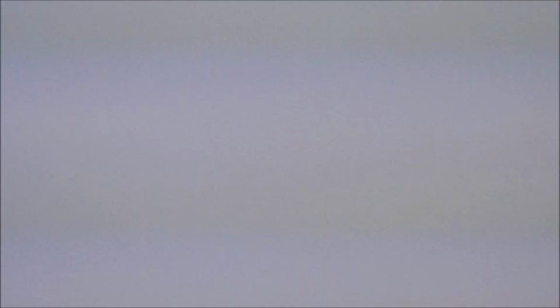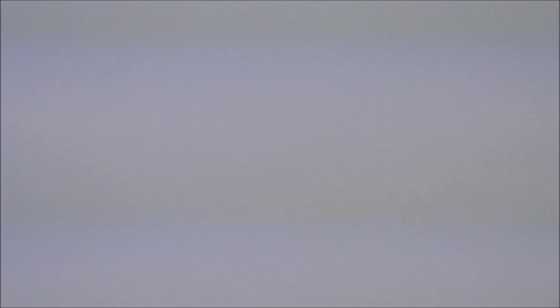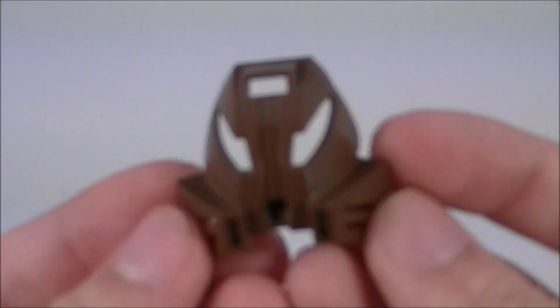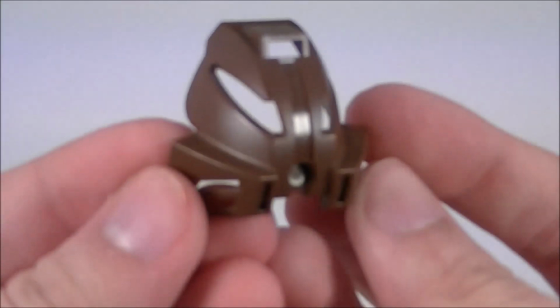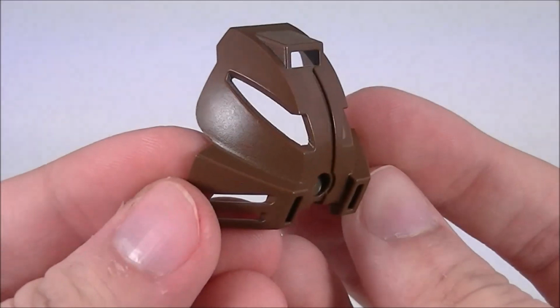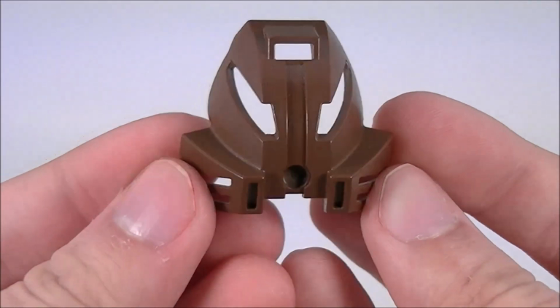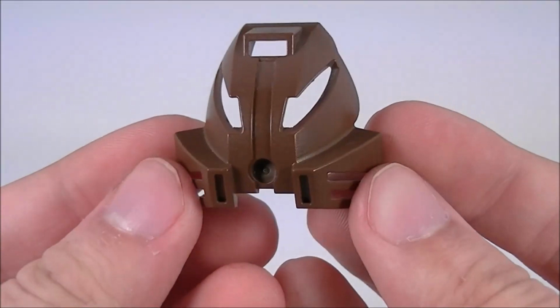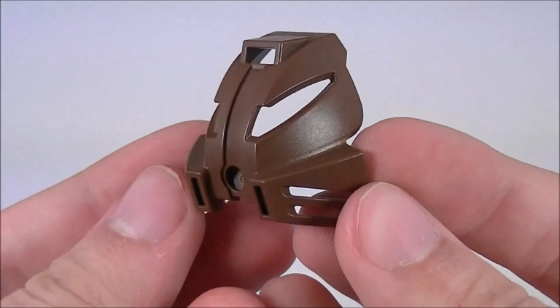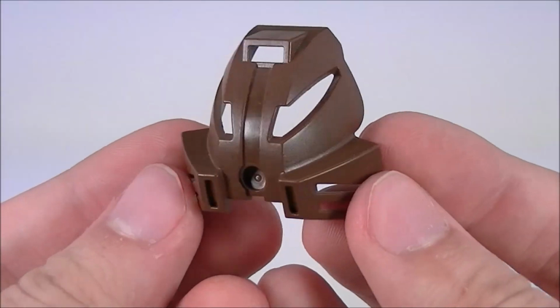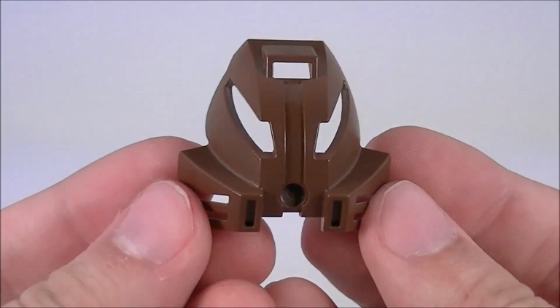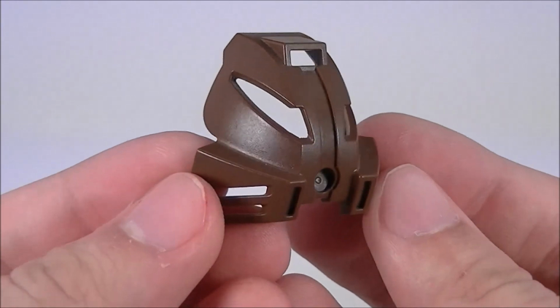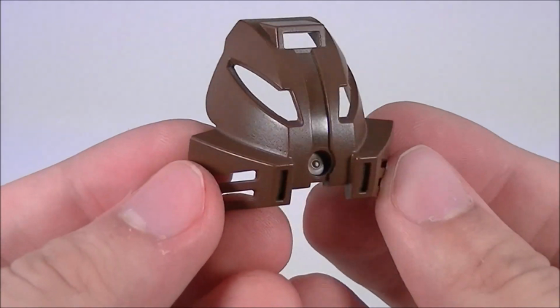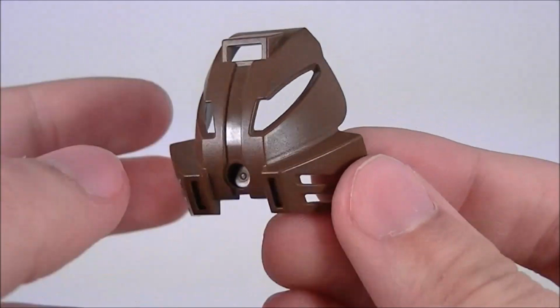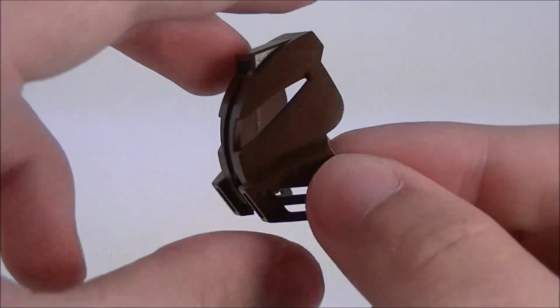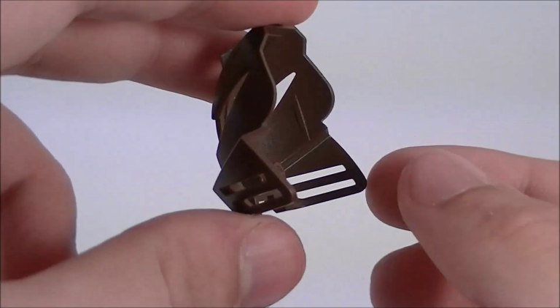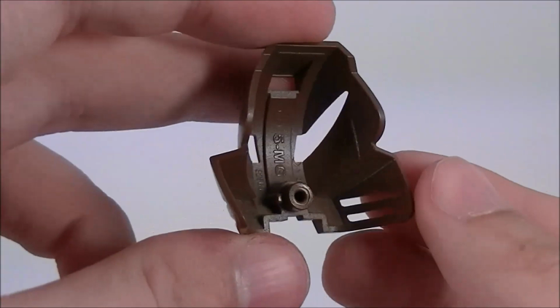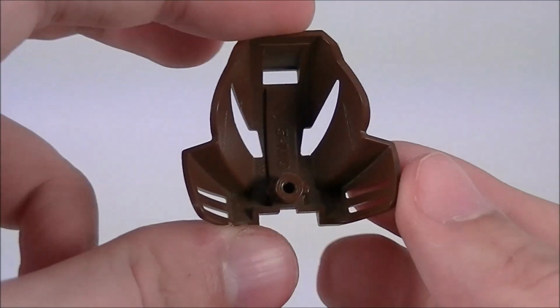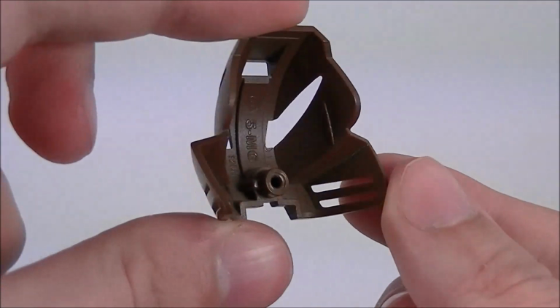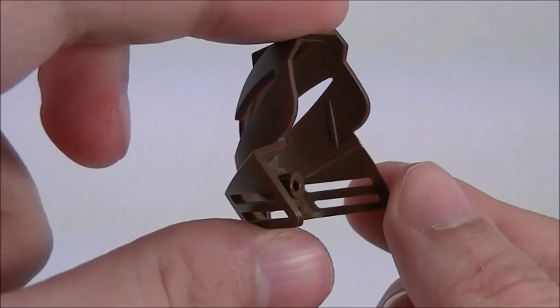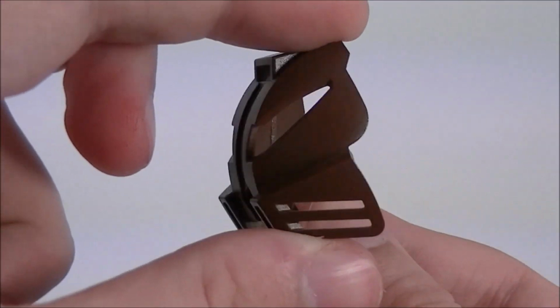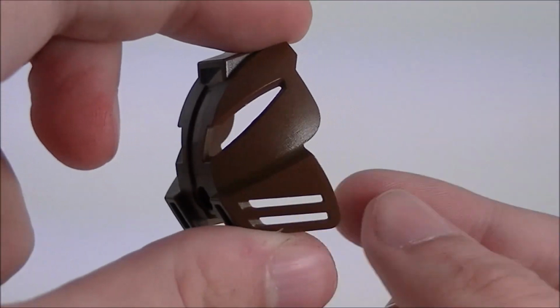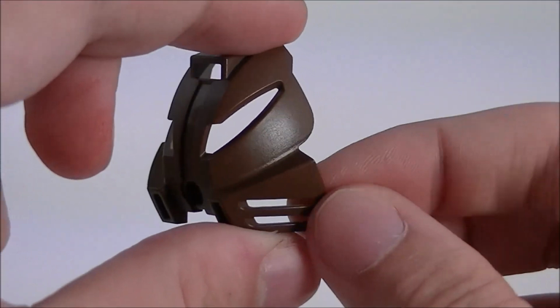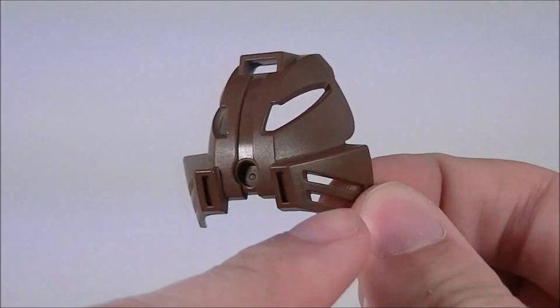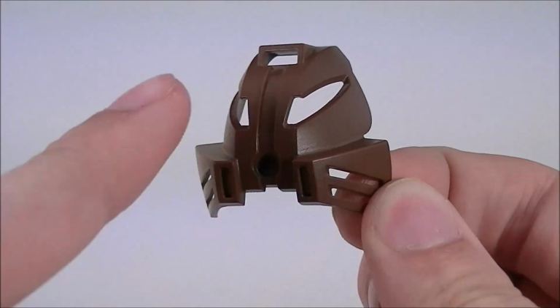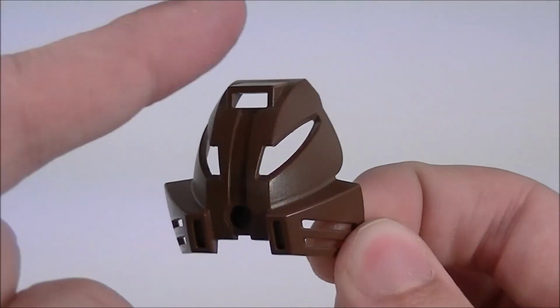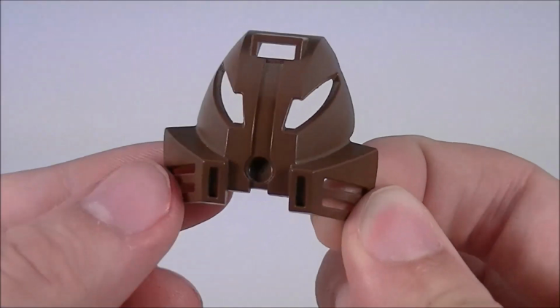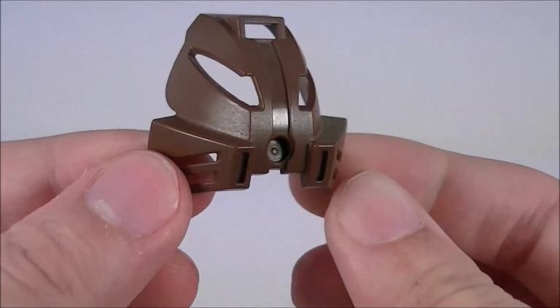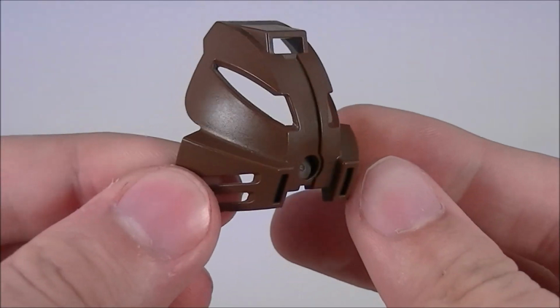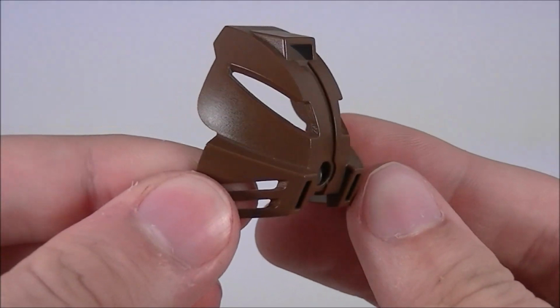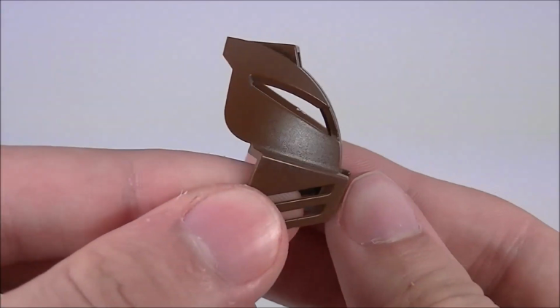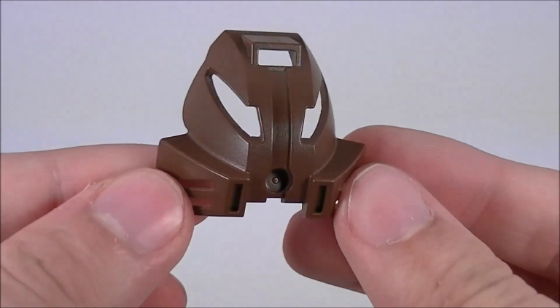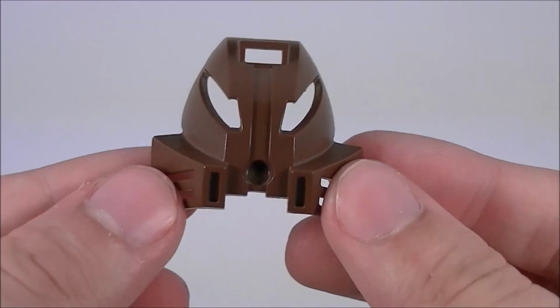Pohatu uses the Great Kanohi Kakama, Mask of Speed, which allows its user to run at incredible velocities. Looks pretty cool. It's got some vents on the sides and the top, maybe providing a little bit of aerodynamics.